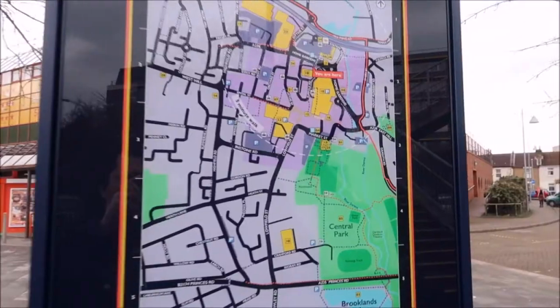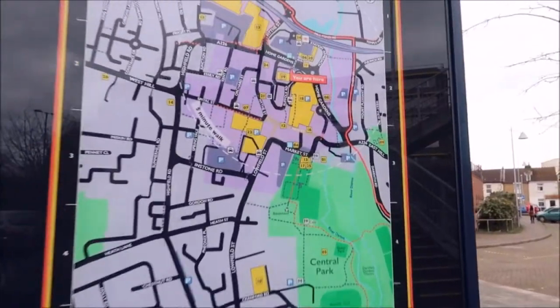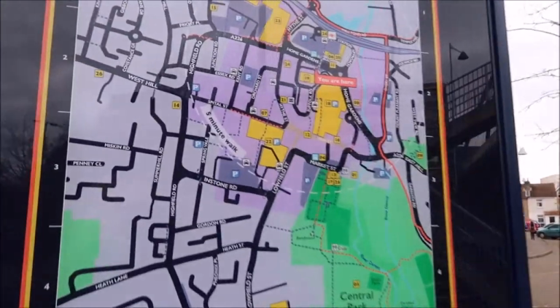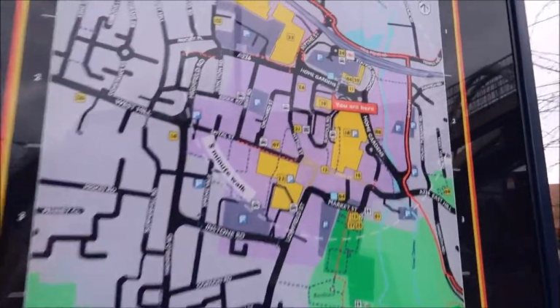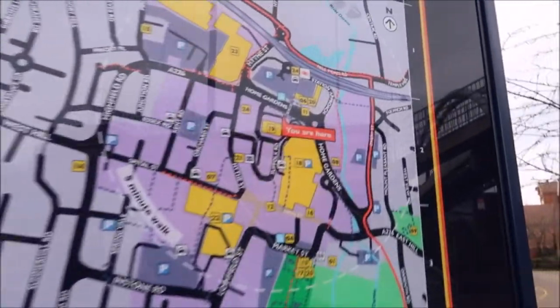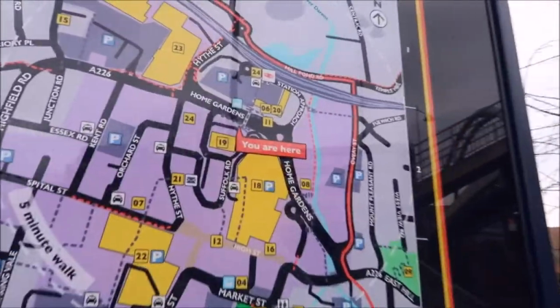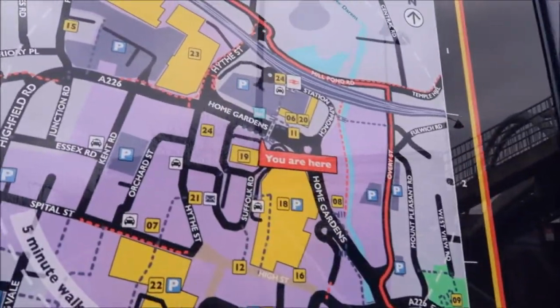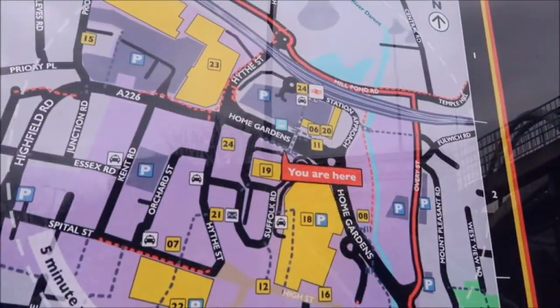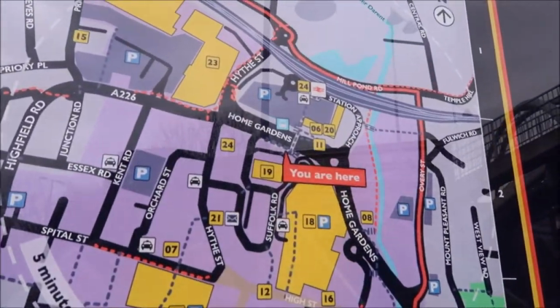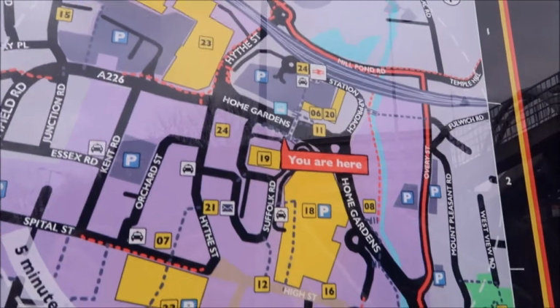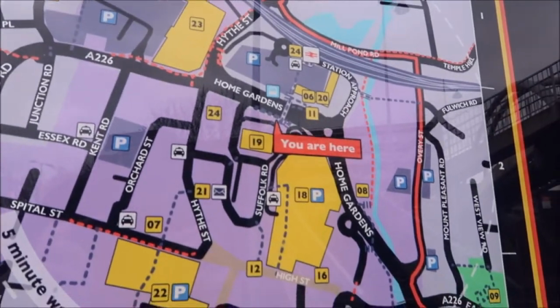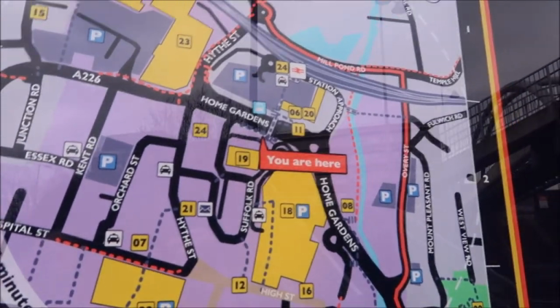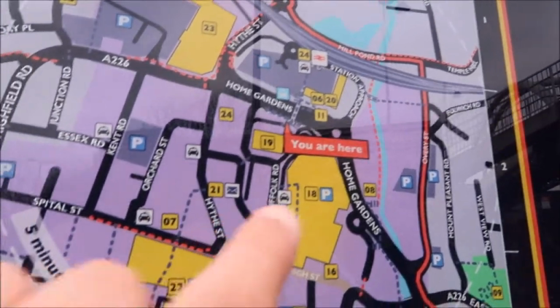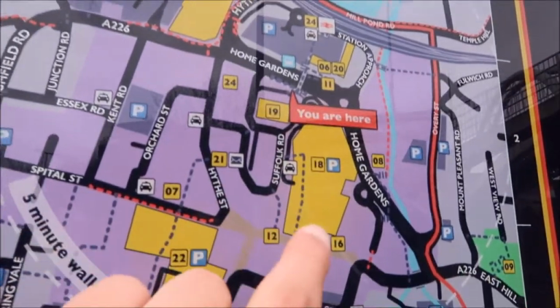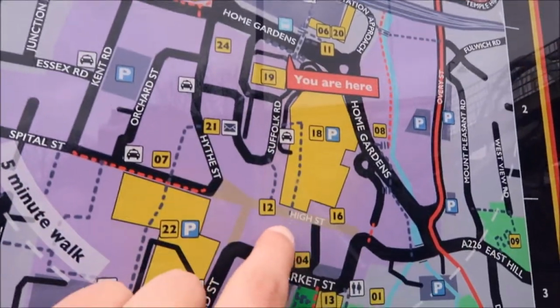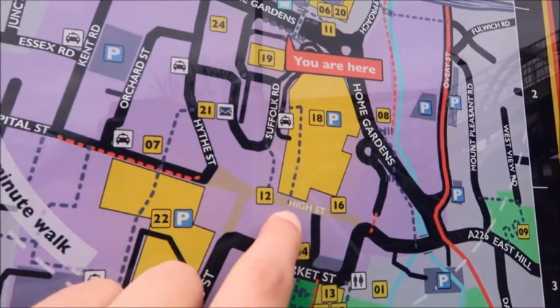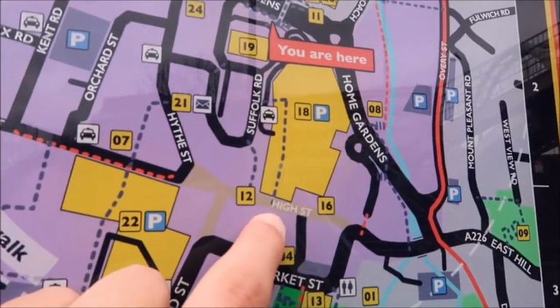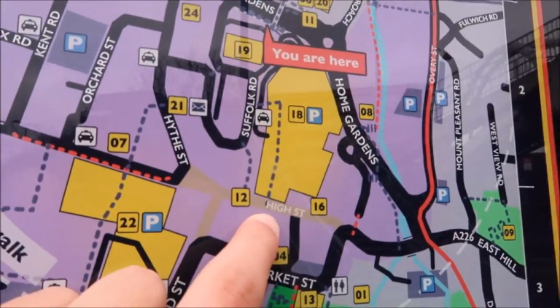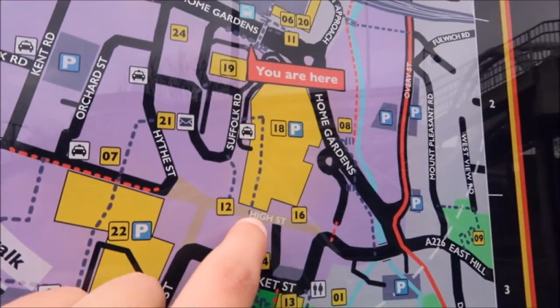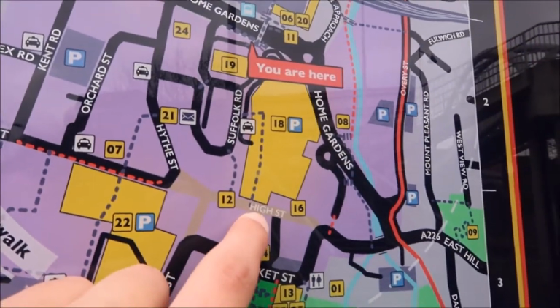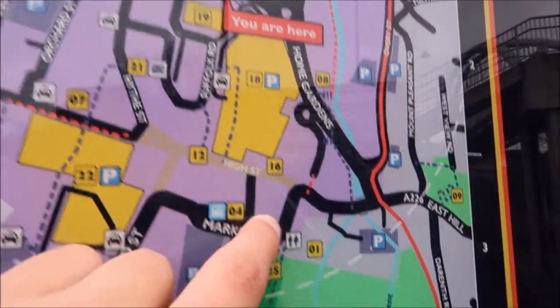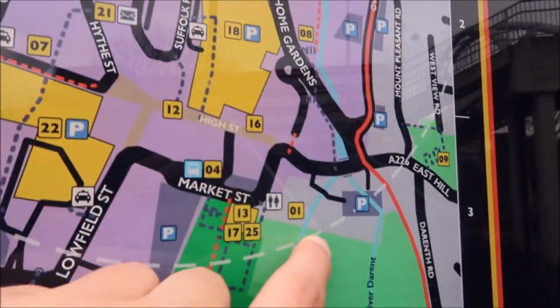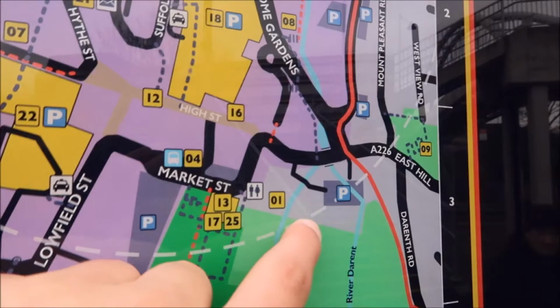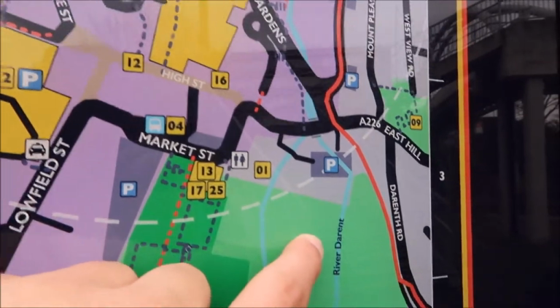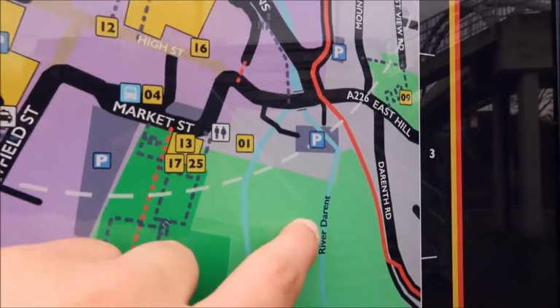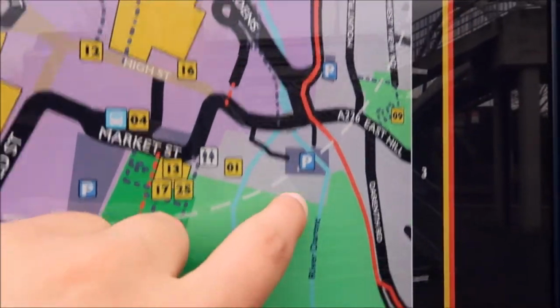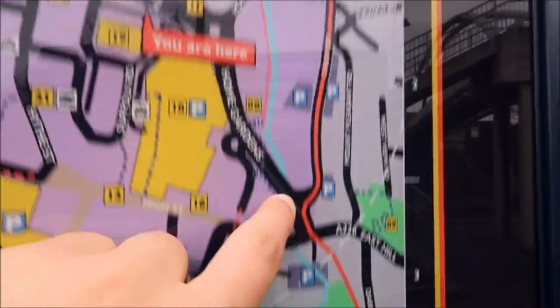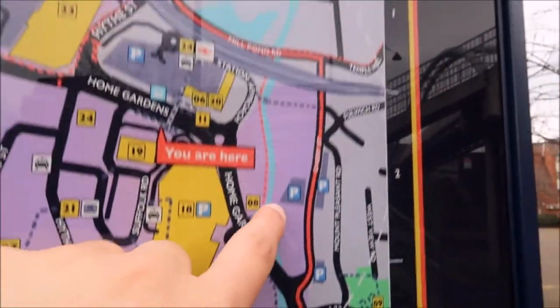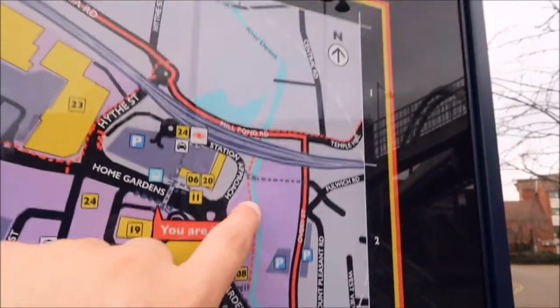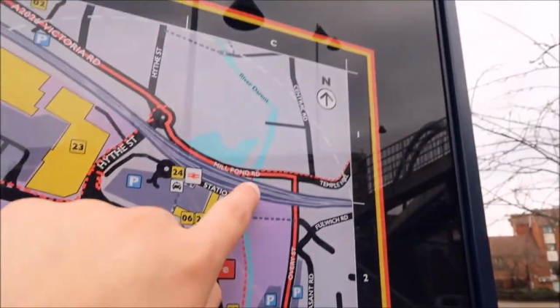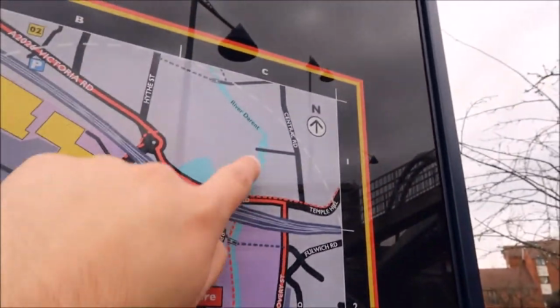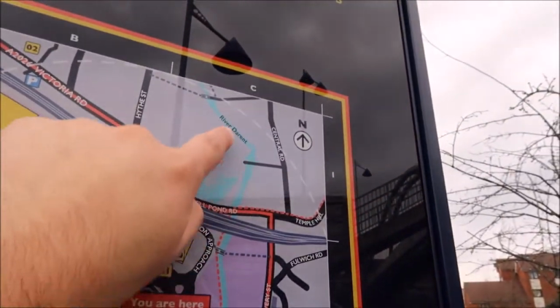Here's a map of Dartford. We are here, and we're just going to the High Street here, and after that we'll head up the River Darent all the way to the Thames.